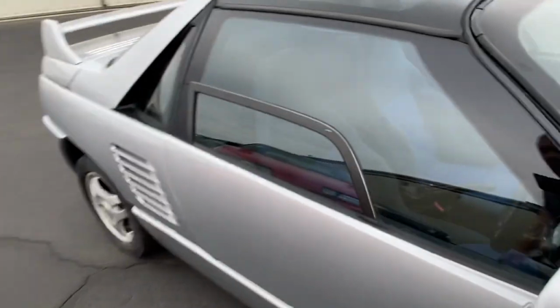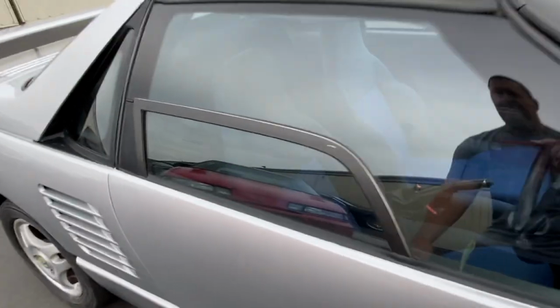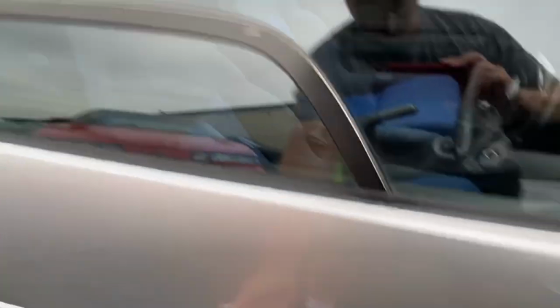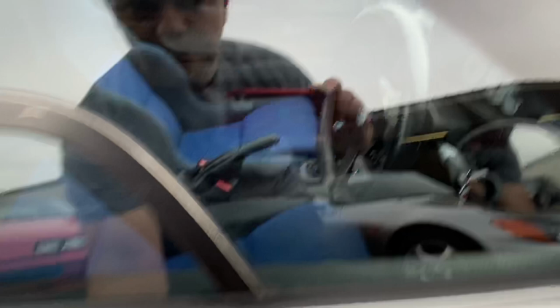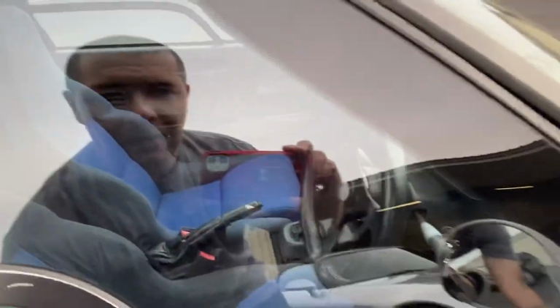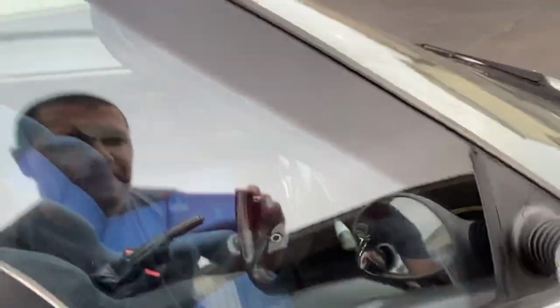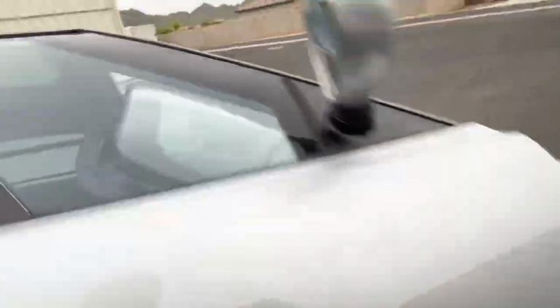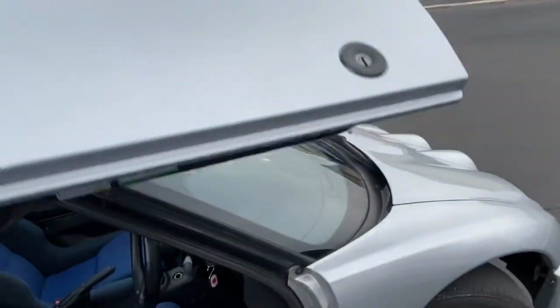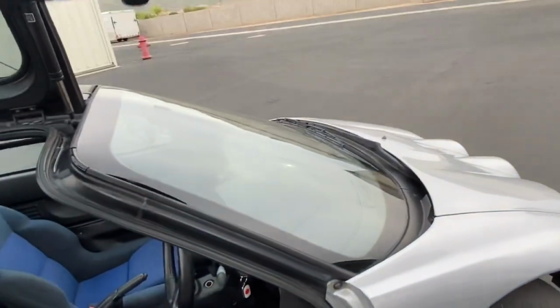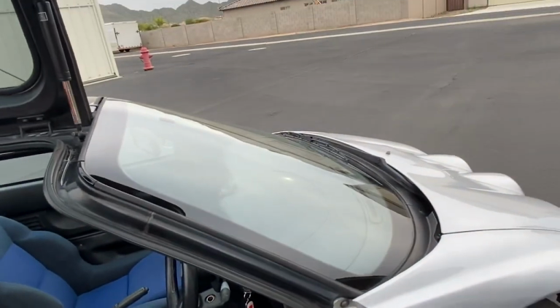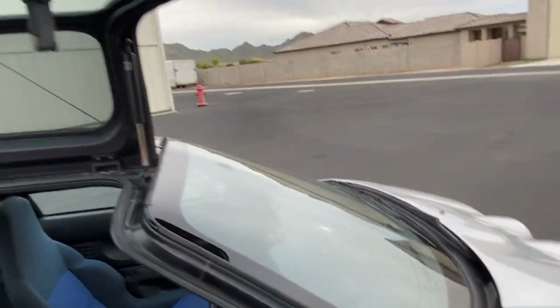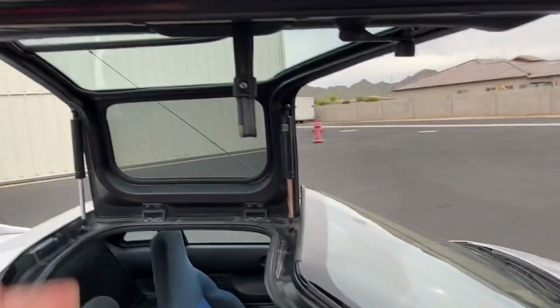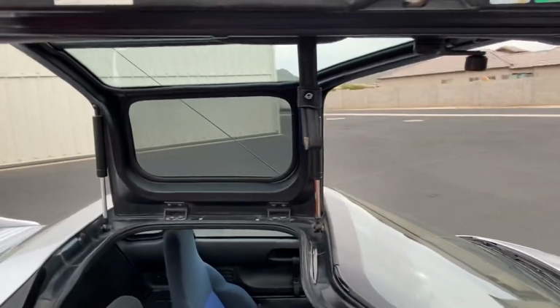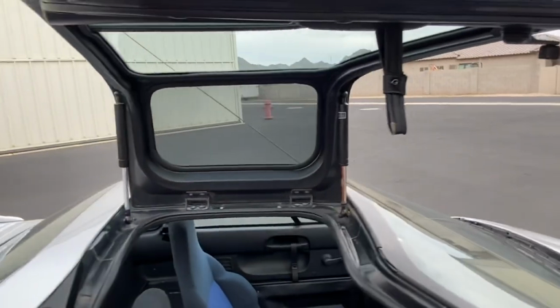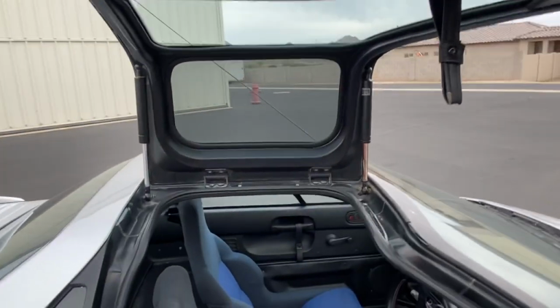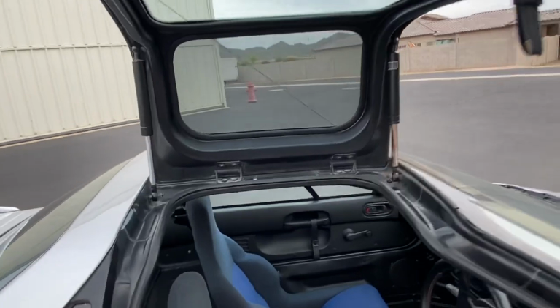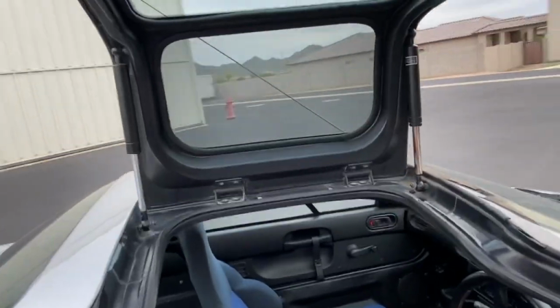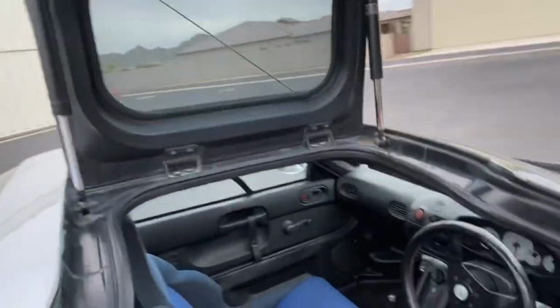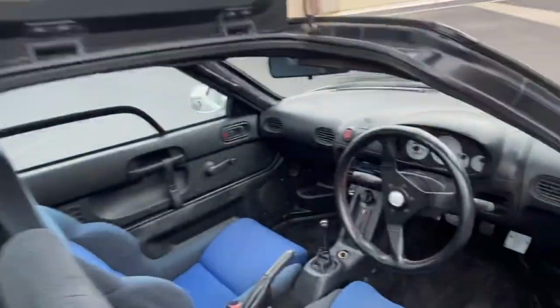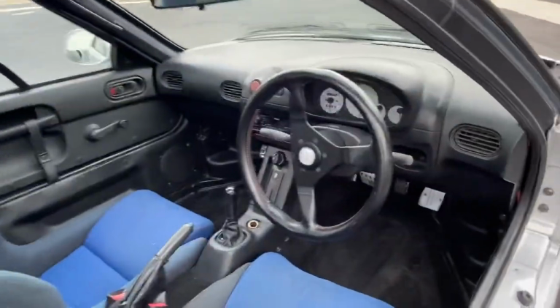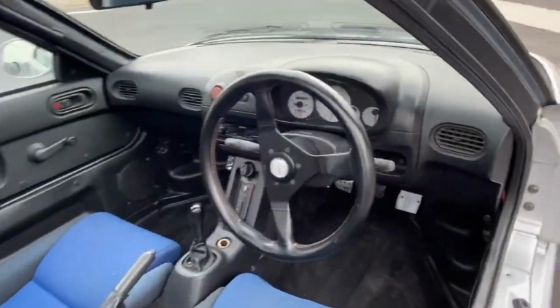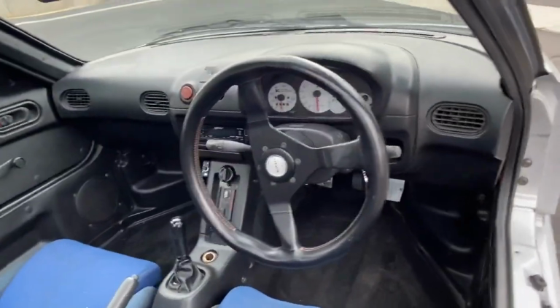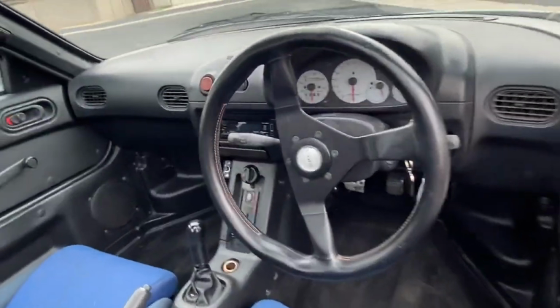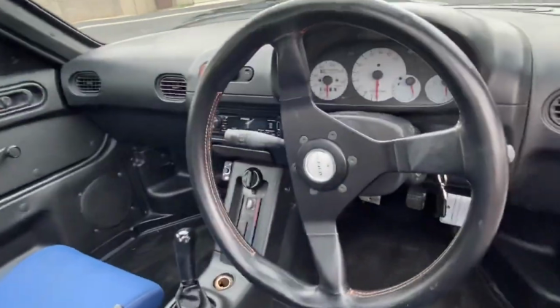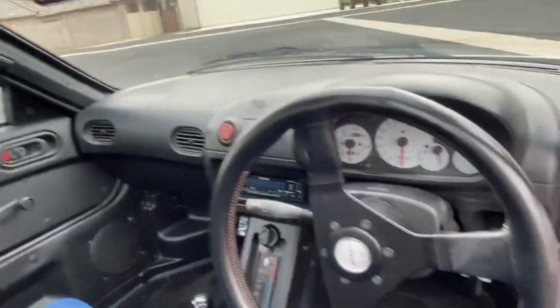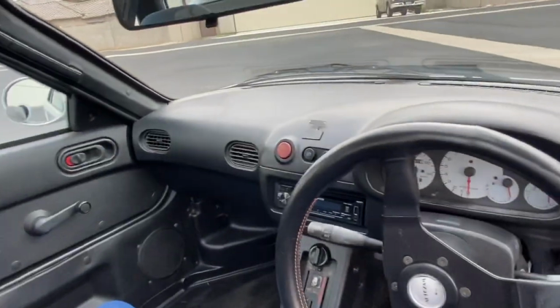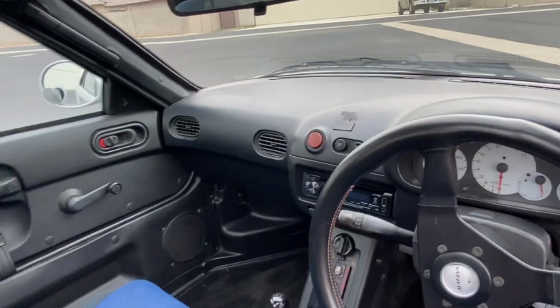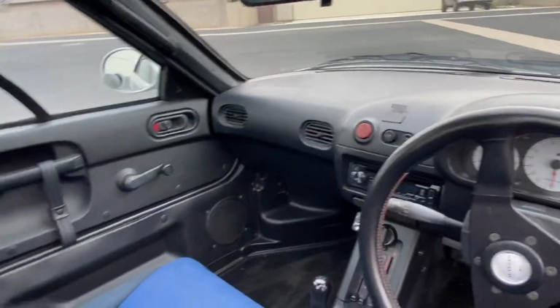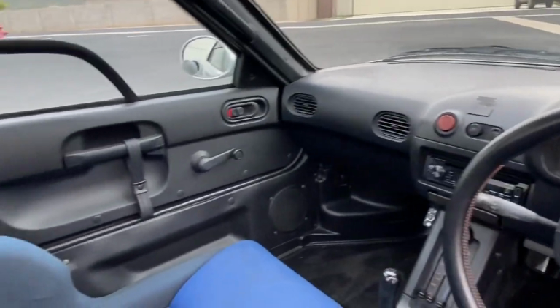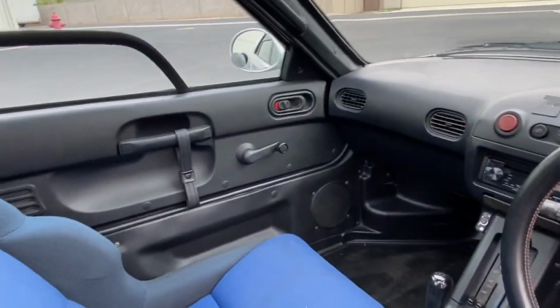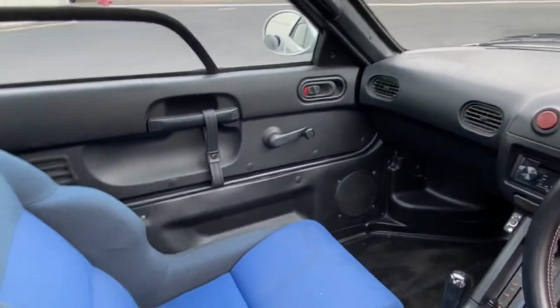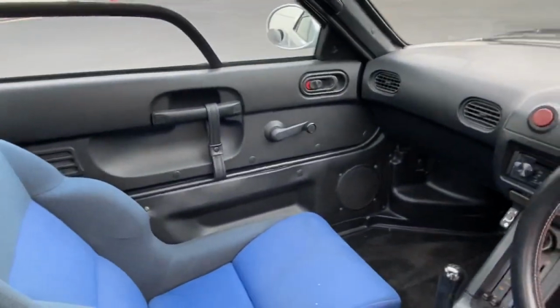We'll take a look inside. The struts on the doors are new, so they work just fine. Going around the inside of the car, you can see it is a neat traditional AZ-1 interior.